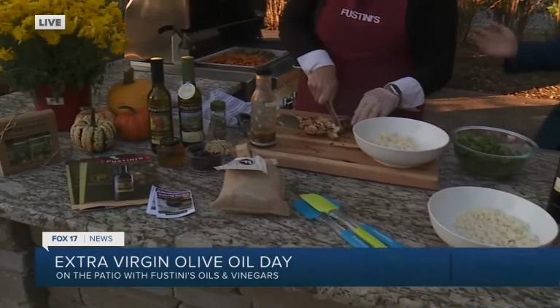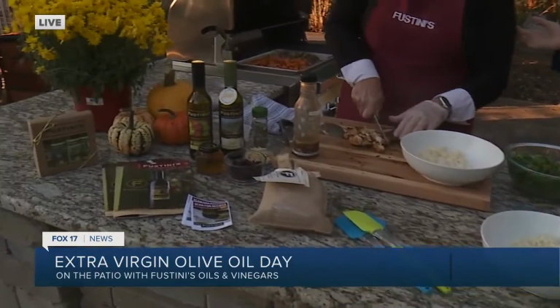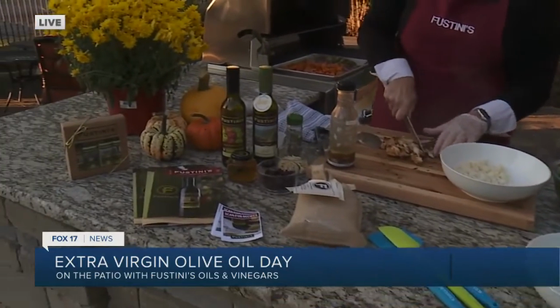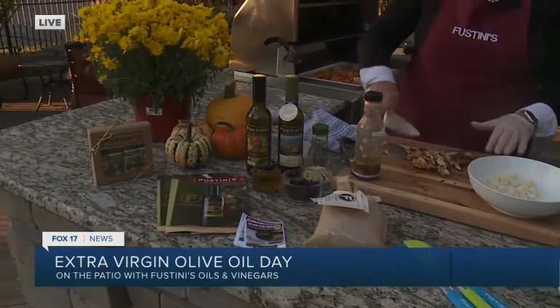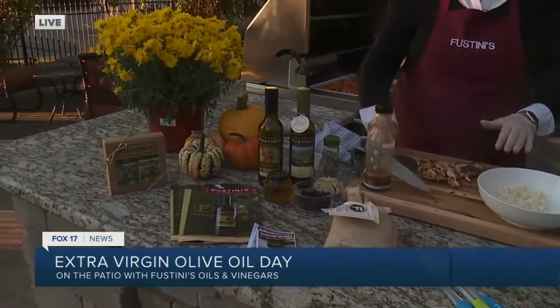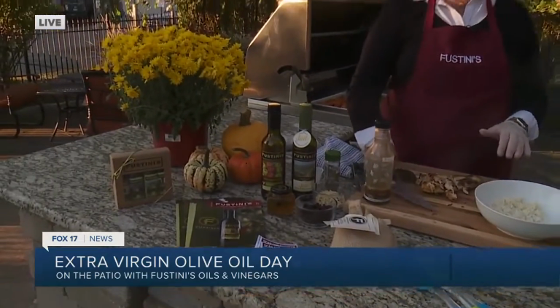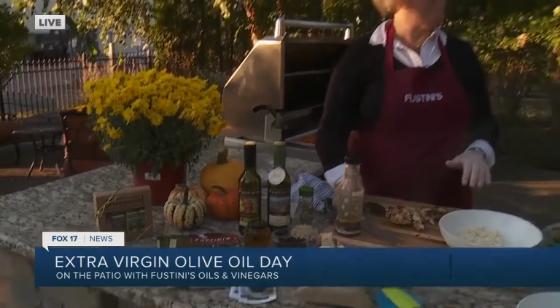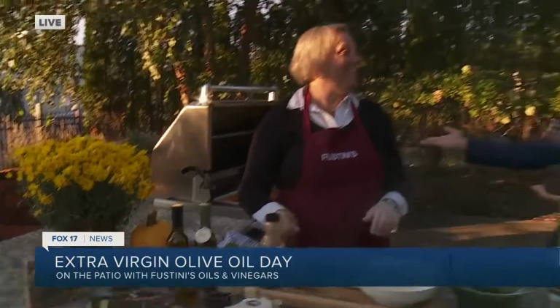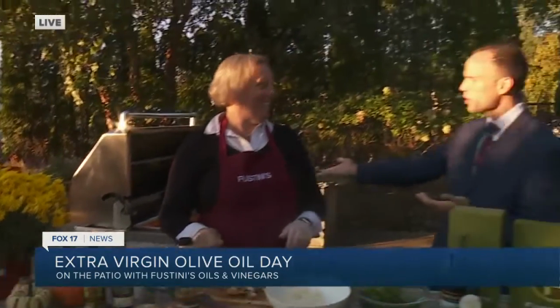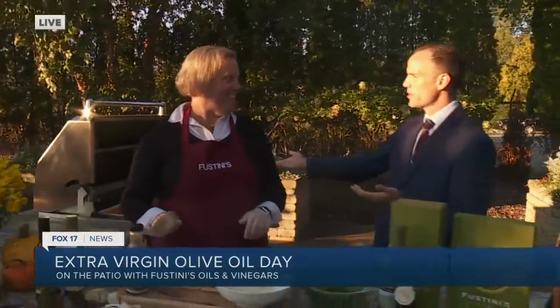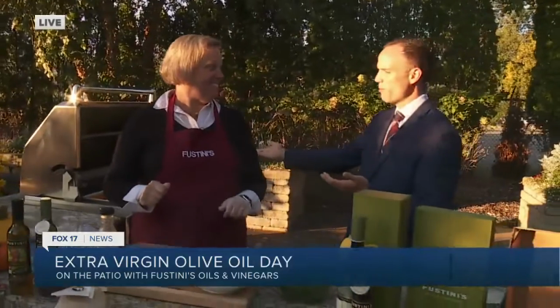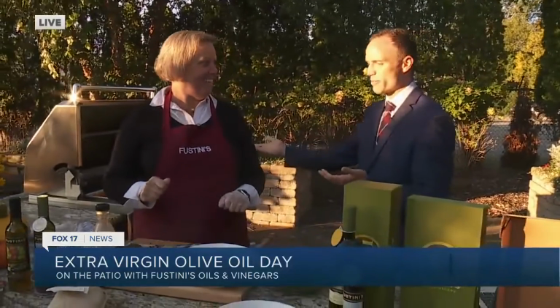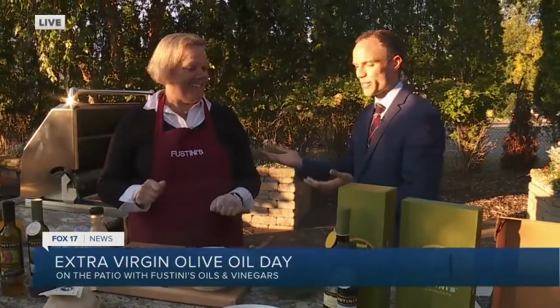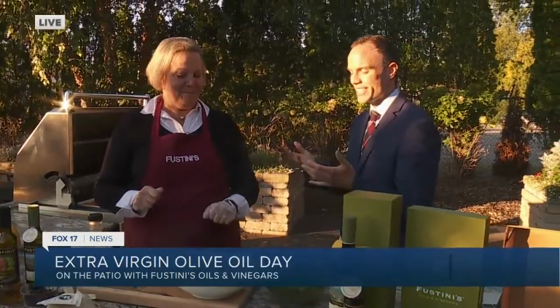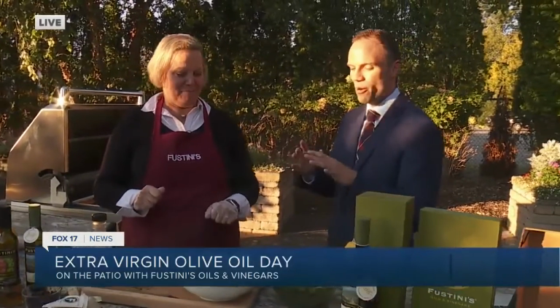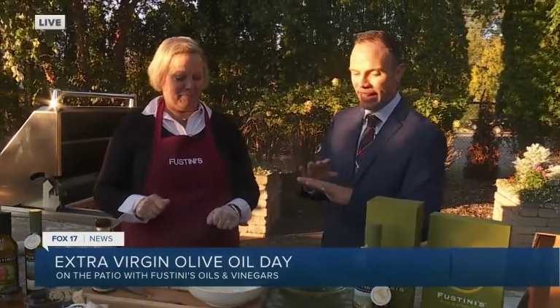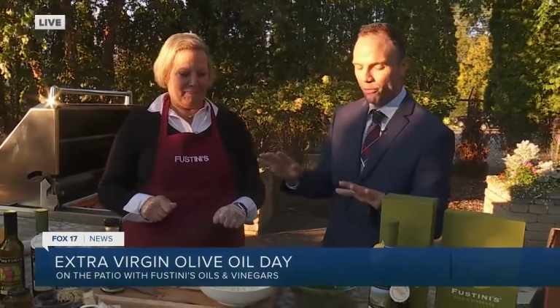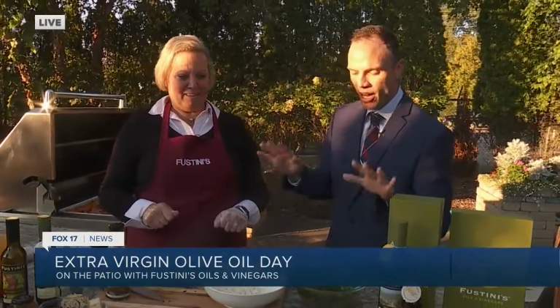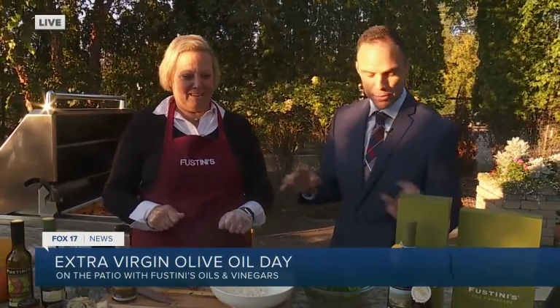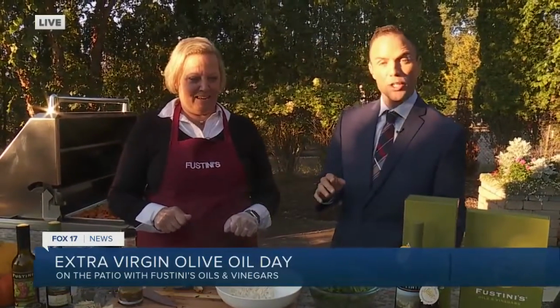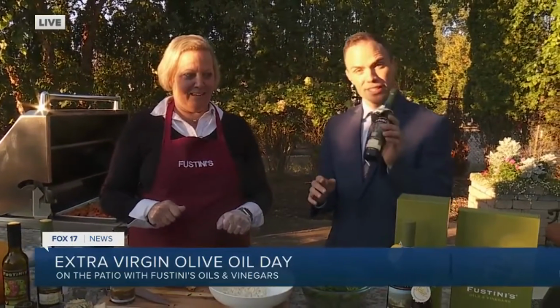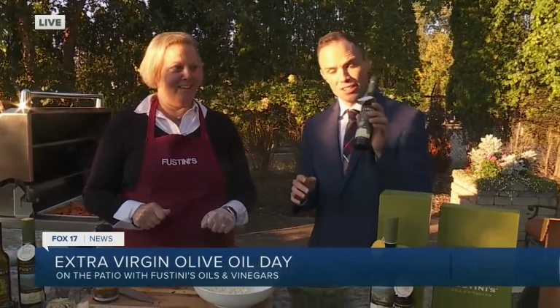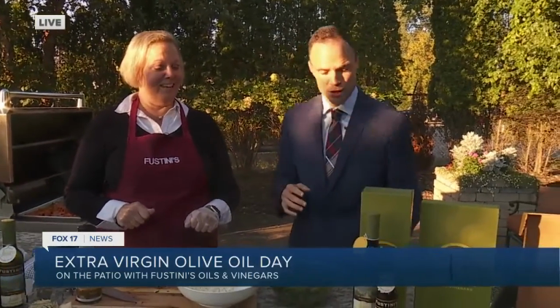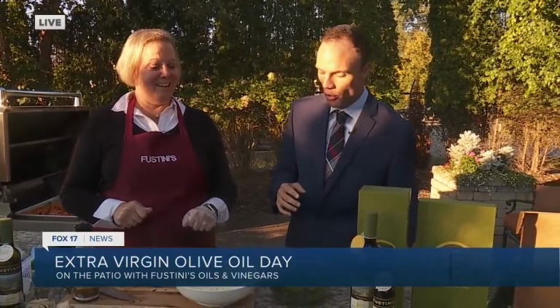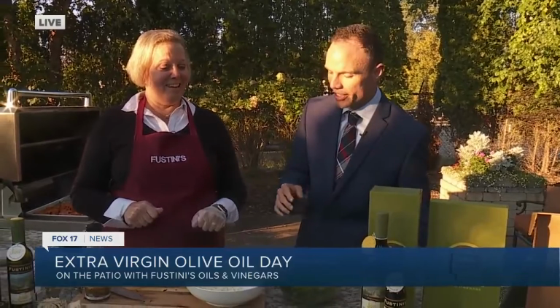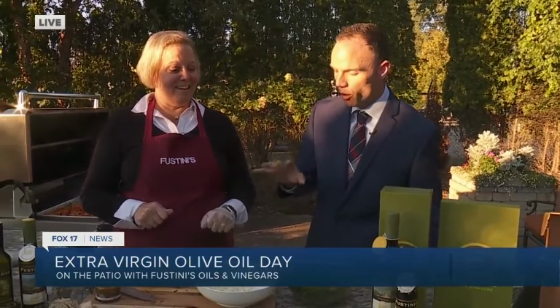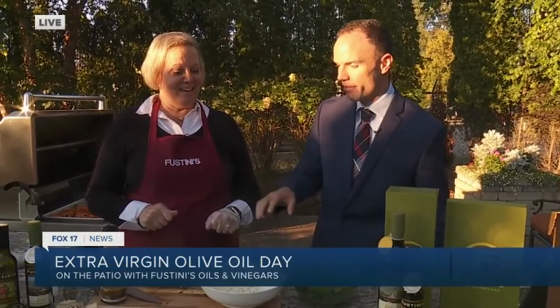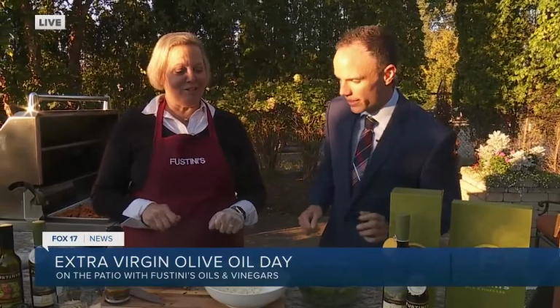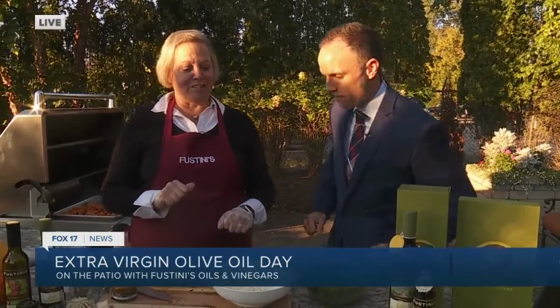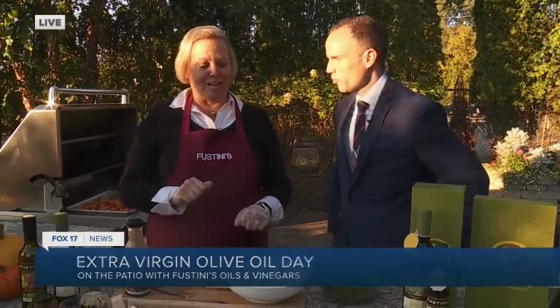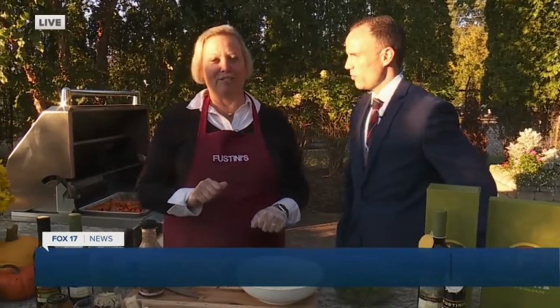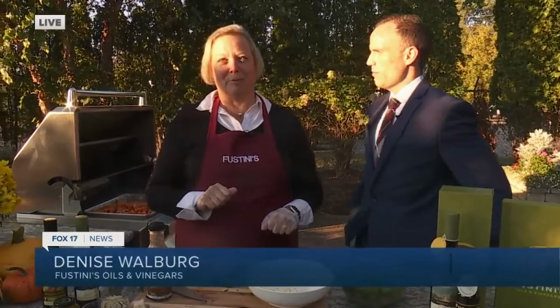It's fall, it's maybe a little chilly out, but that's why we got the grill going to warm up this morning. So Denise, we are making a perfect recipe using extra virgin olive oil today. What do we have here? So this is called a harvest chicken bowl.